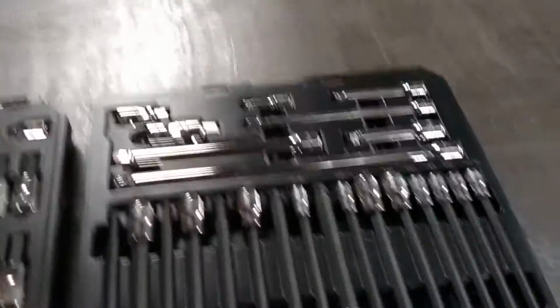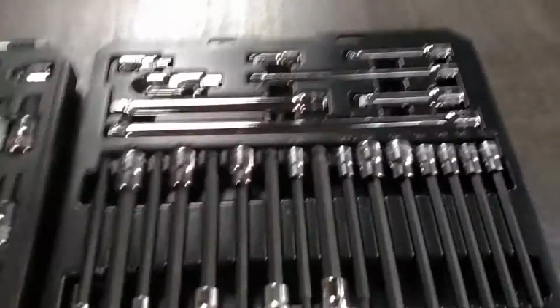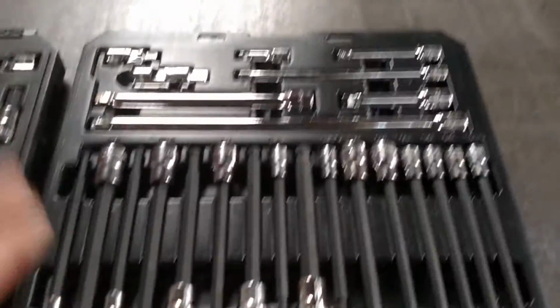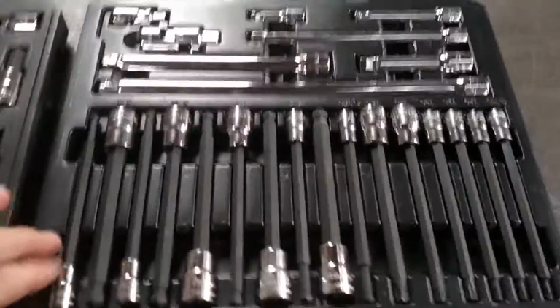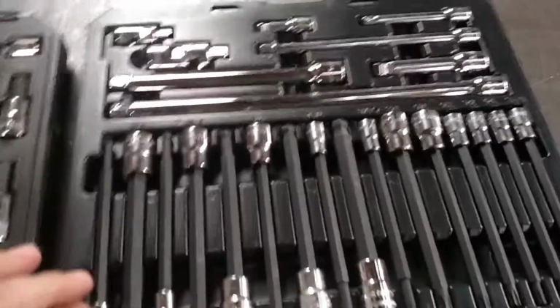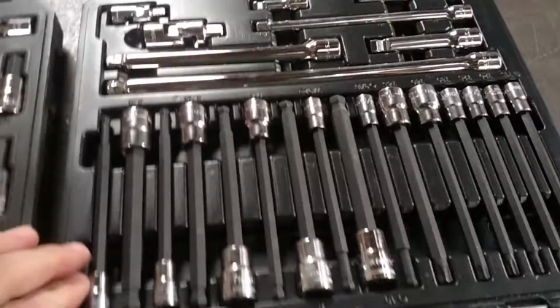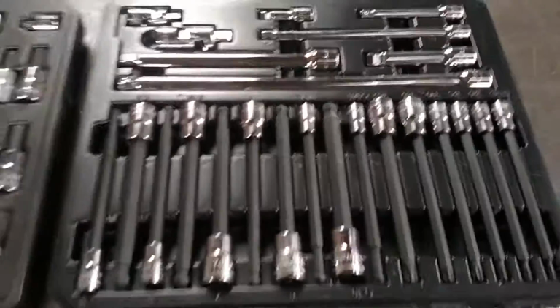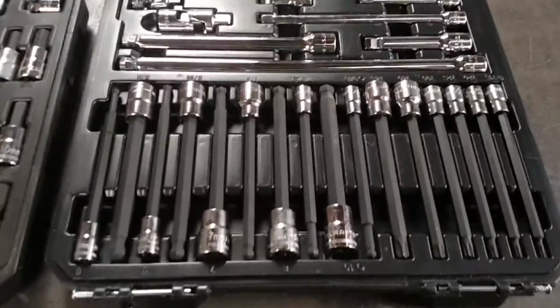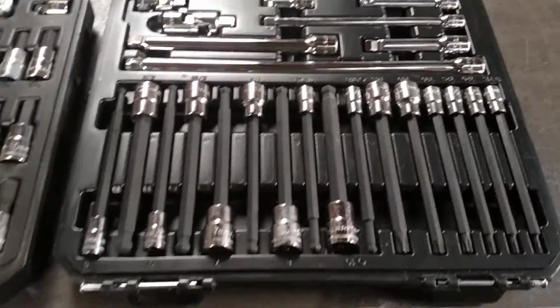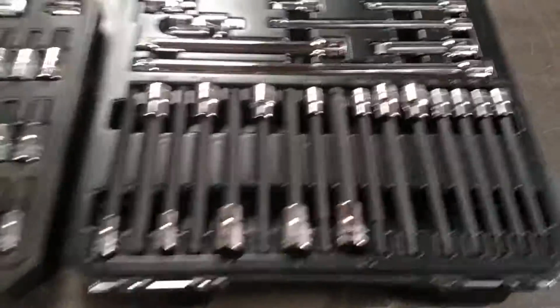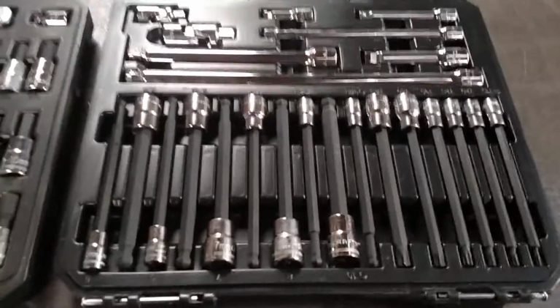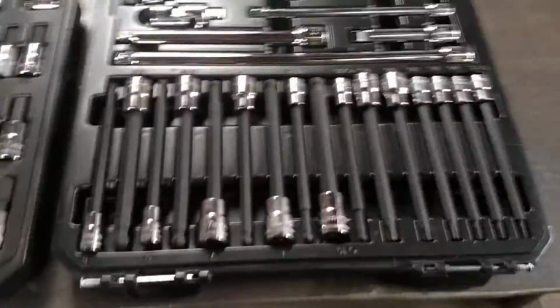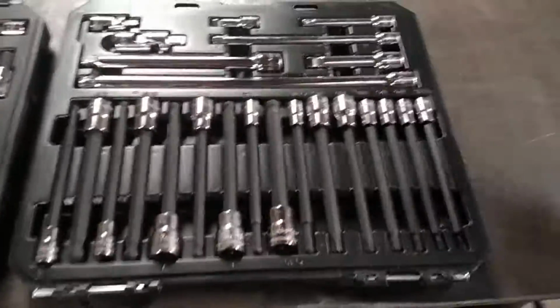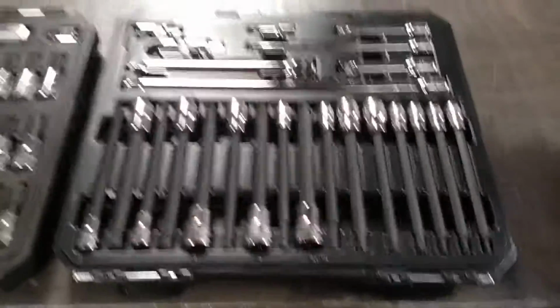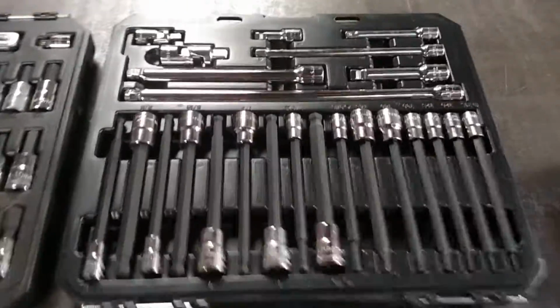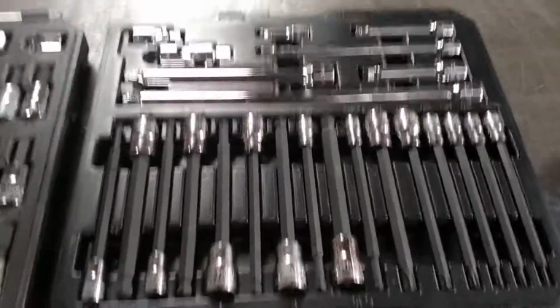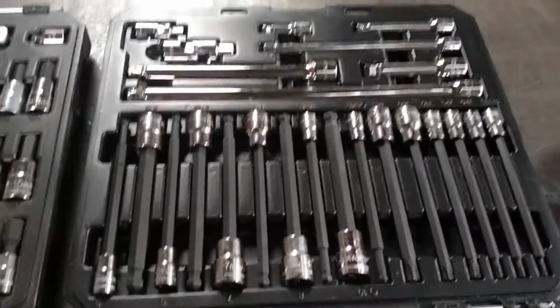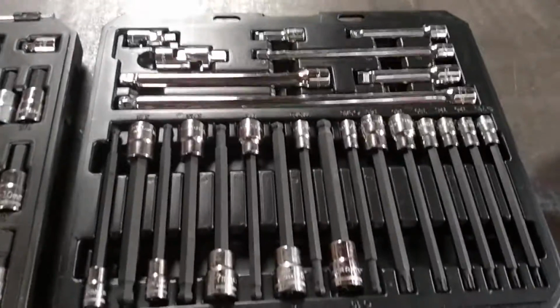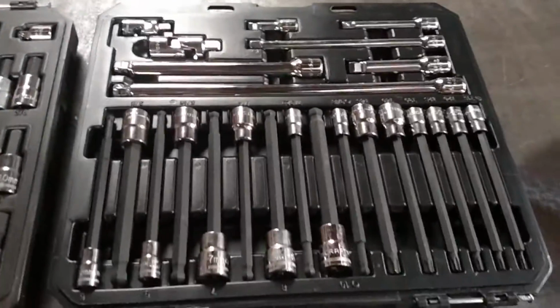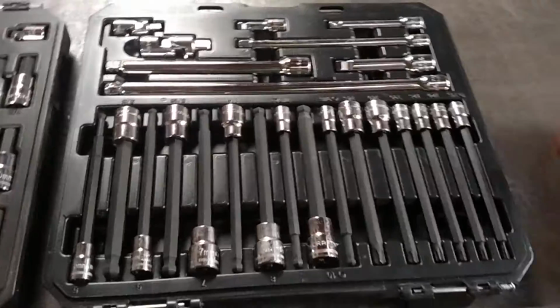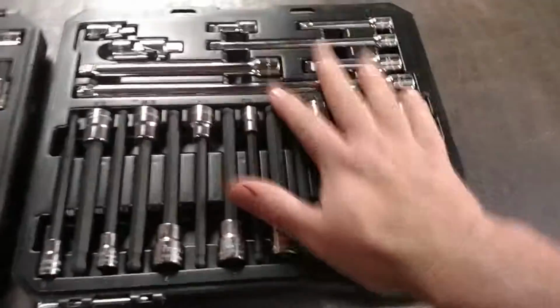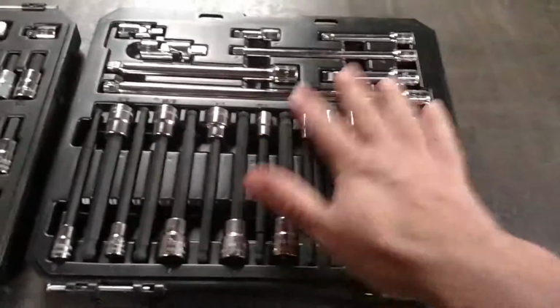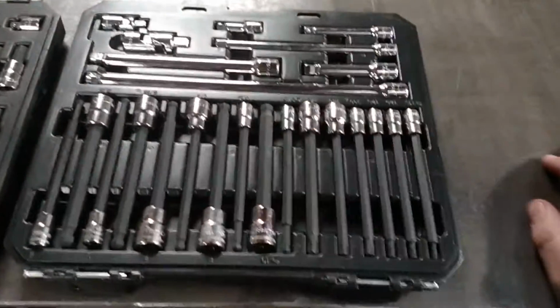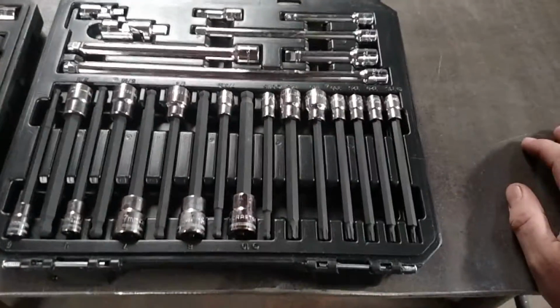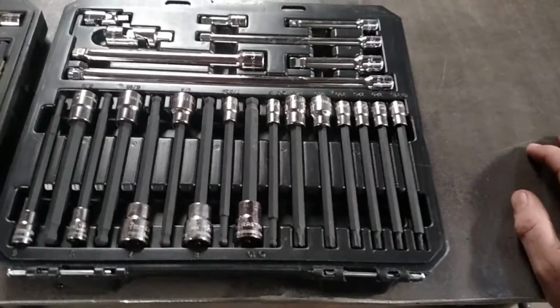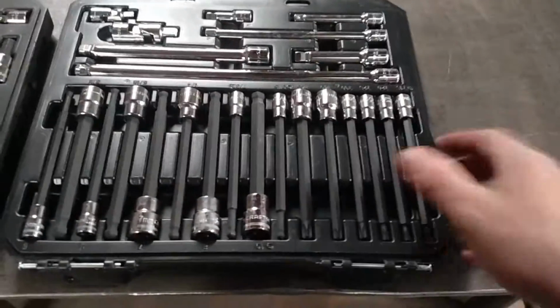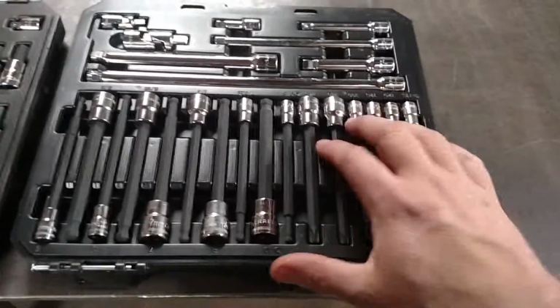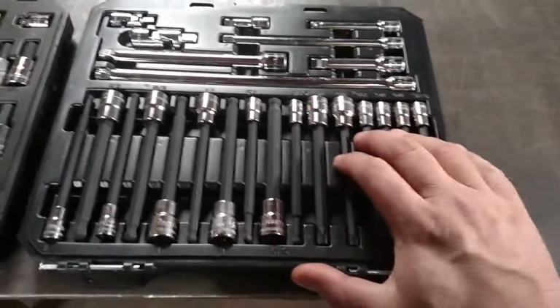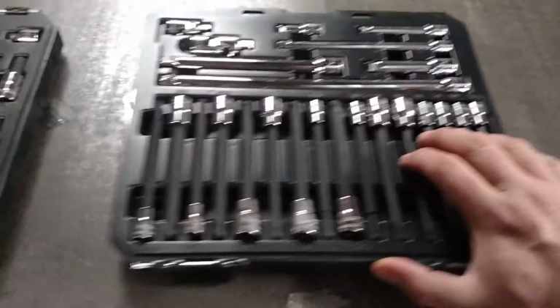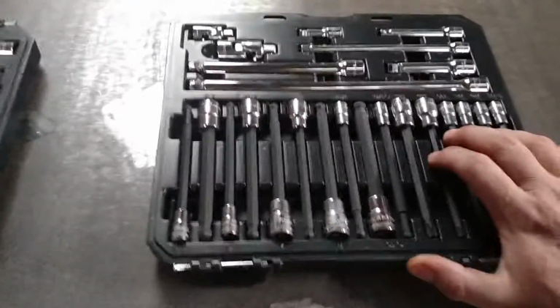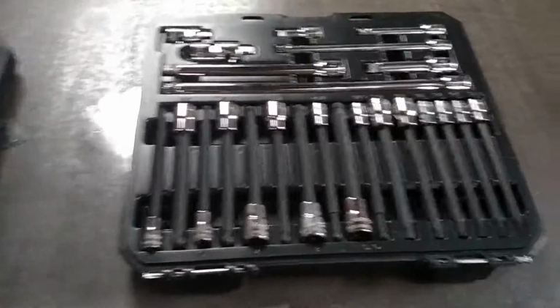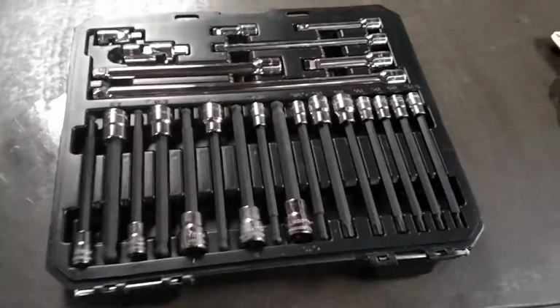These retail for $99.99, that's what they were in the store. I got out my phone and found them for $29.99 for this set, so the lady did price match it.